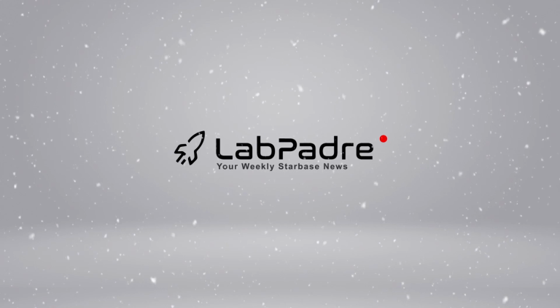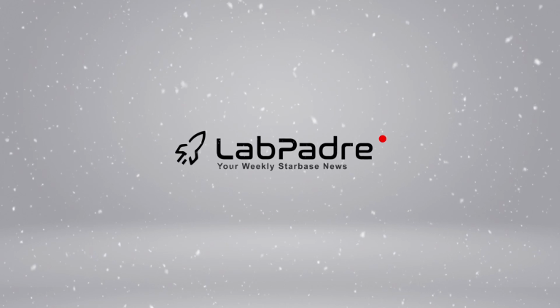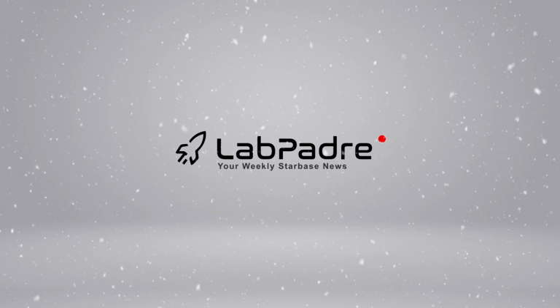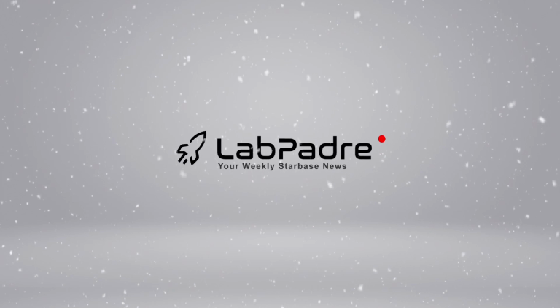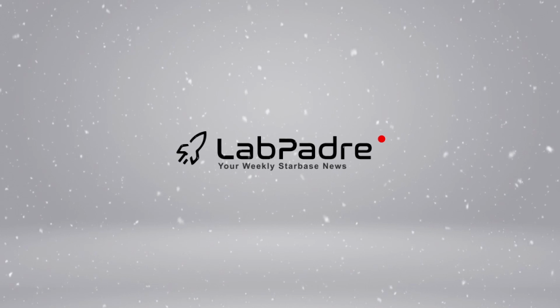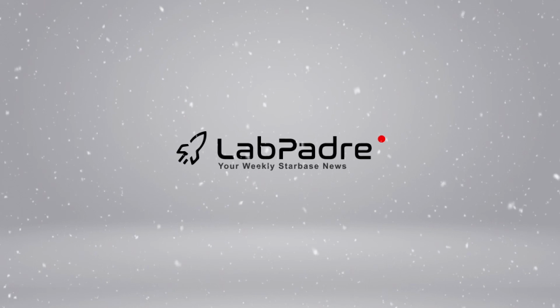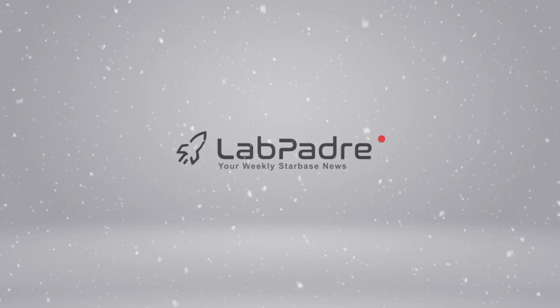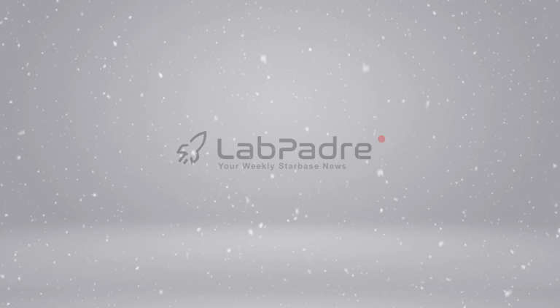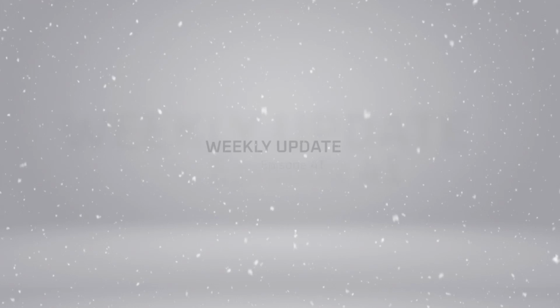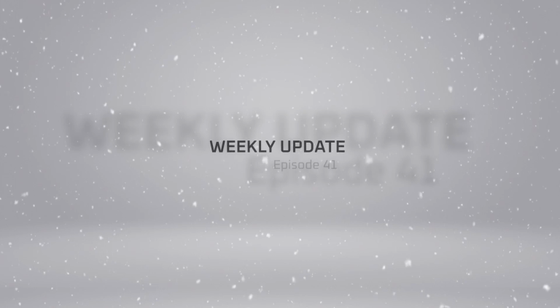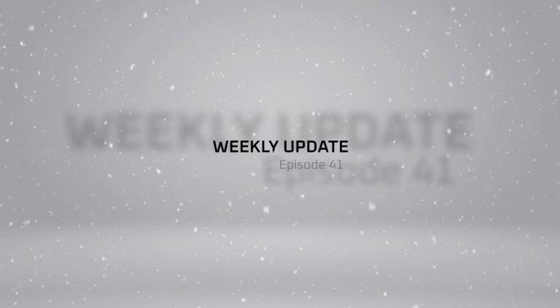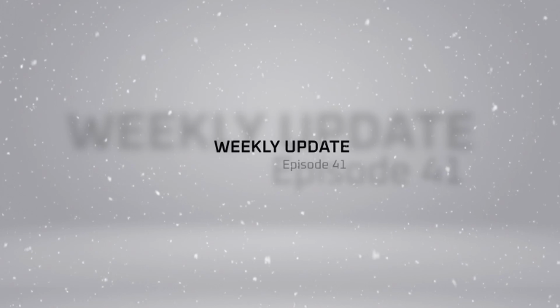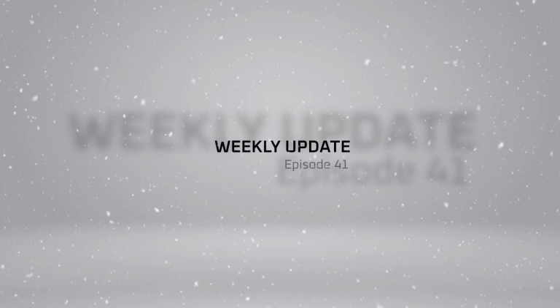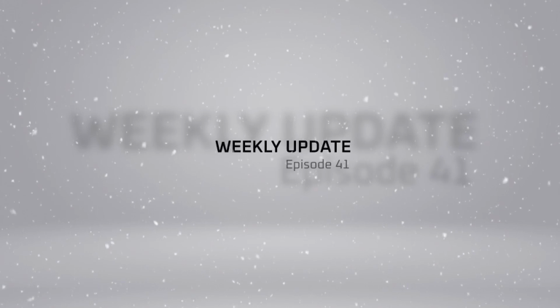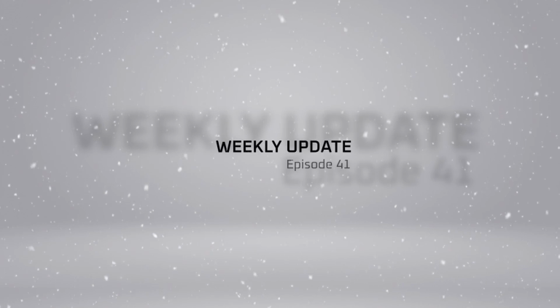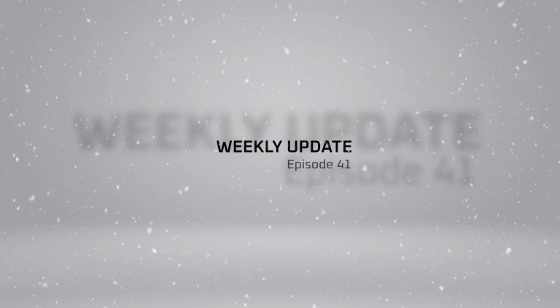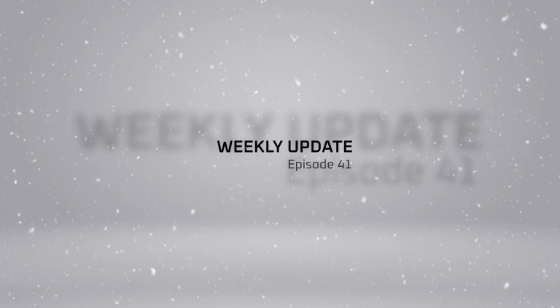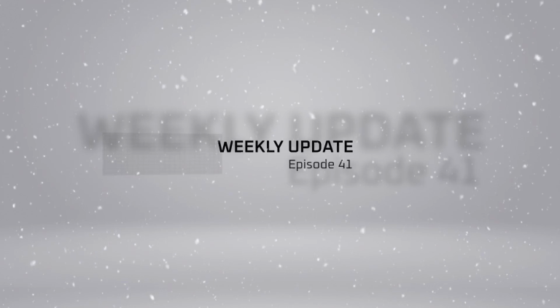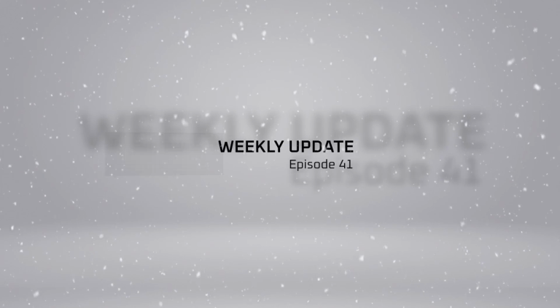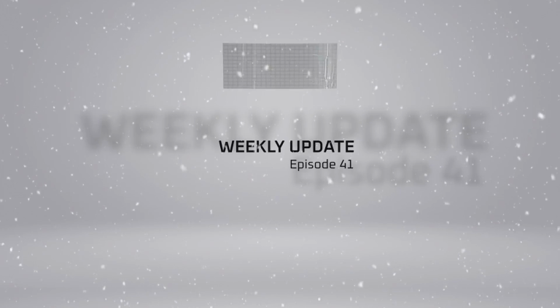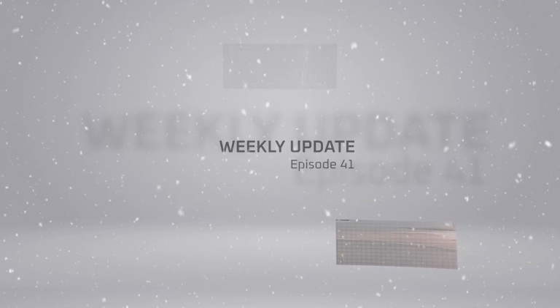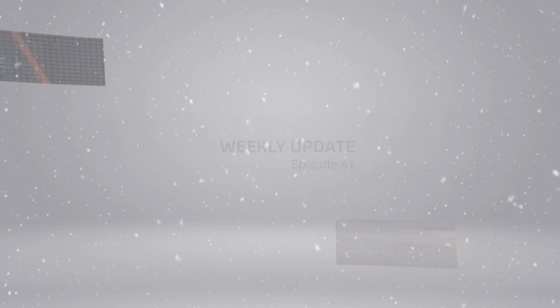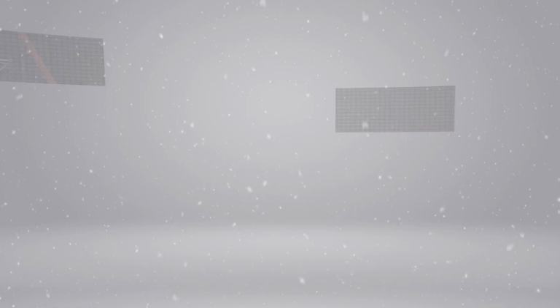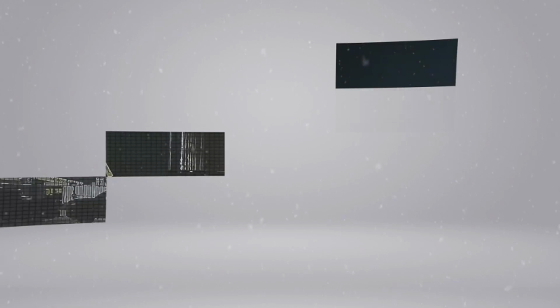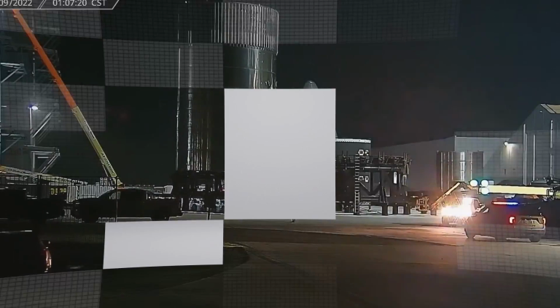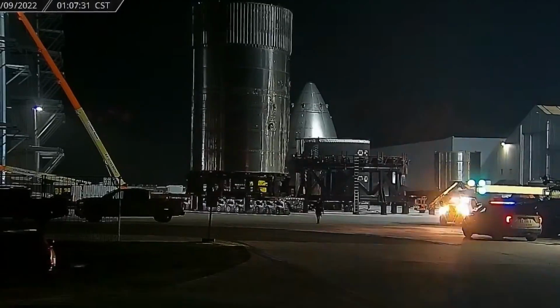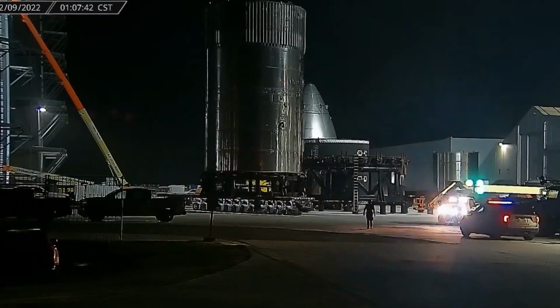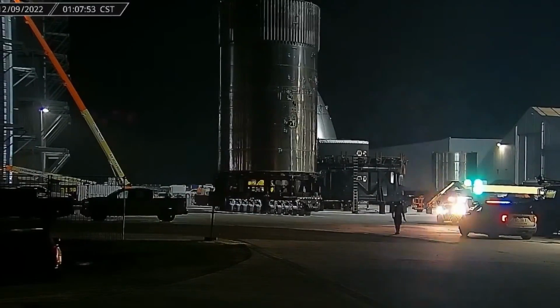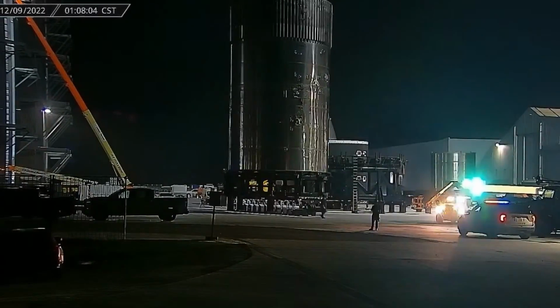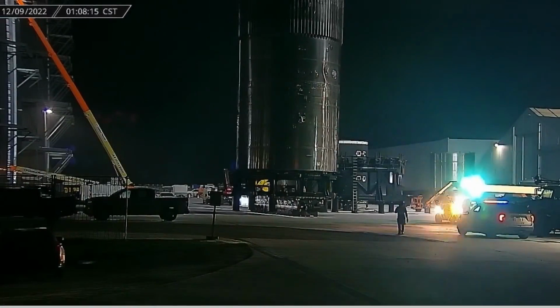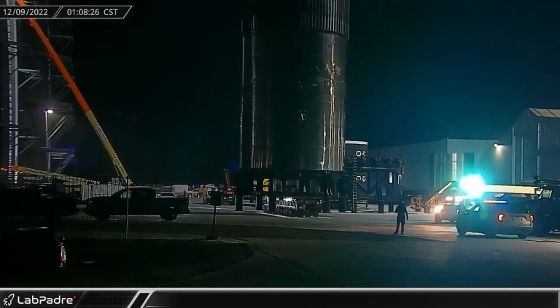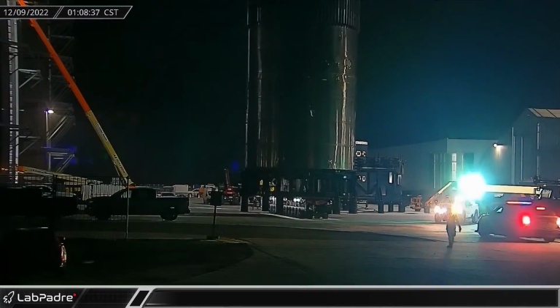Welcome back and thanks for tuning in to episode 41 of LabPadre's SpaceX and Starbase weekly updates. We've got a lot of good info and cool flyover picks for you today, so let's dig in!